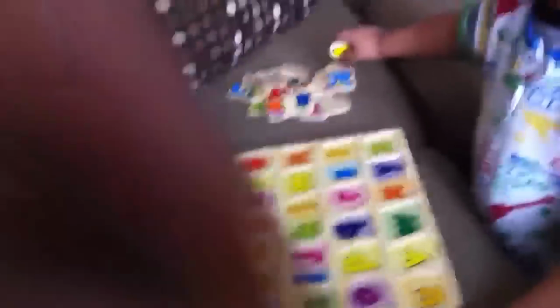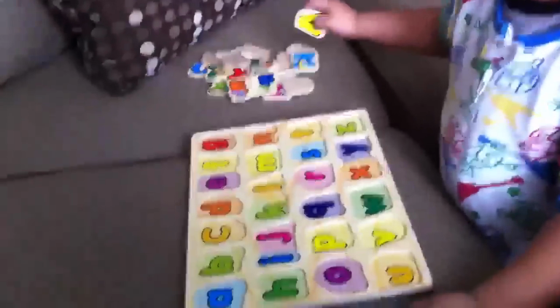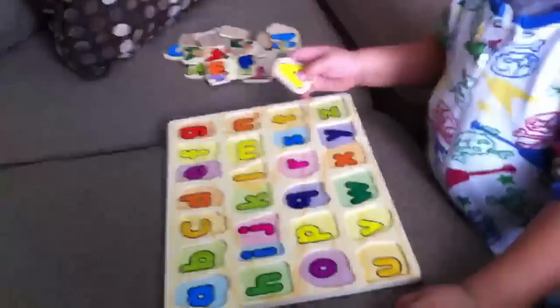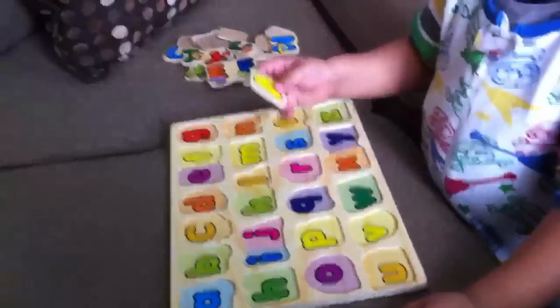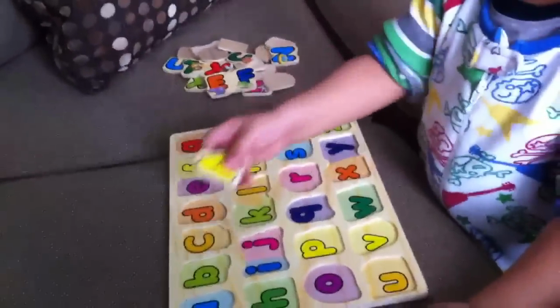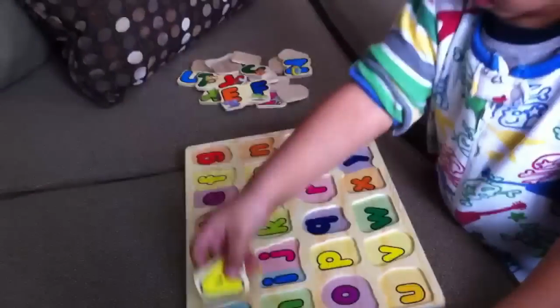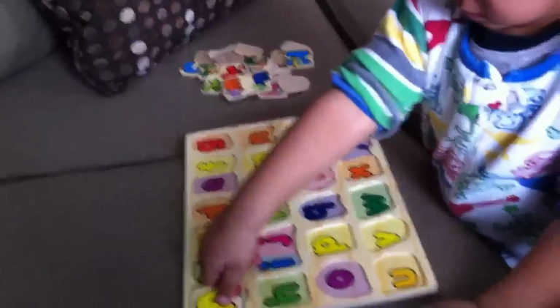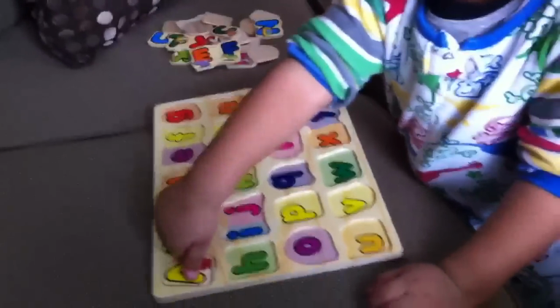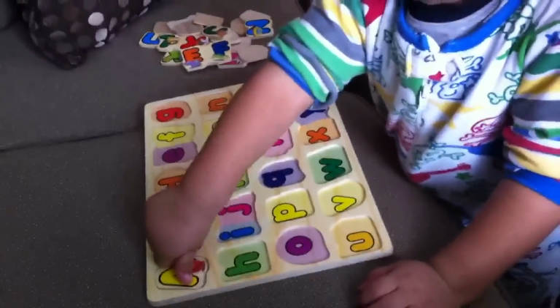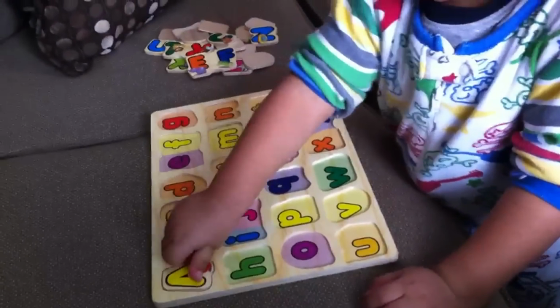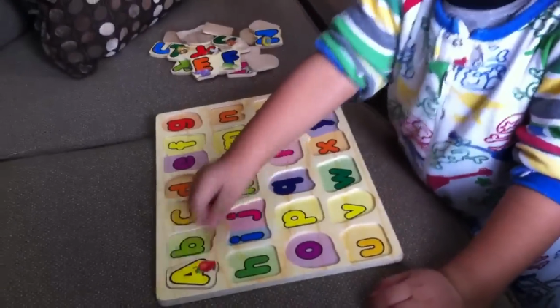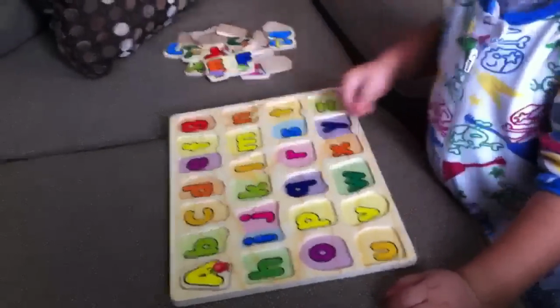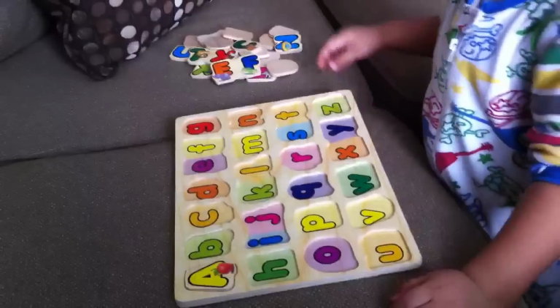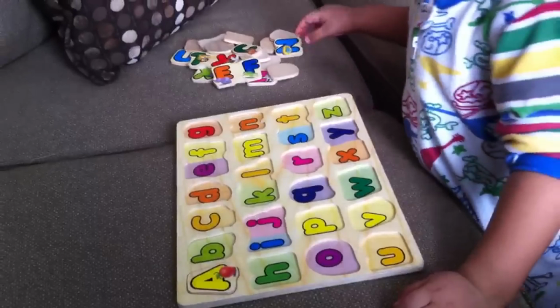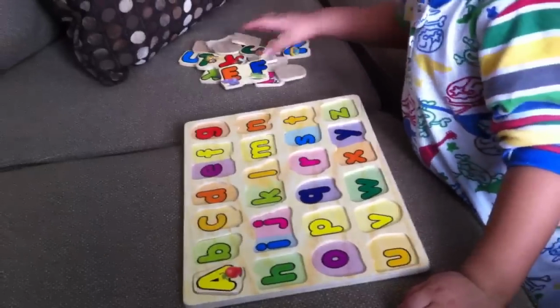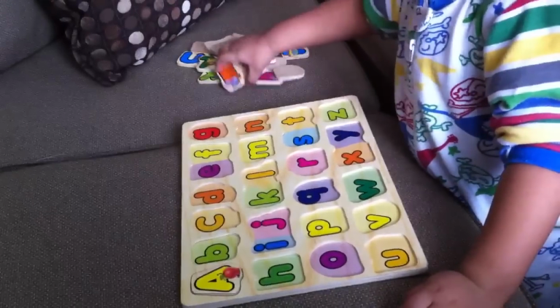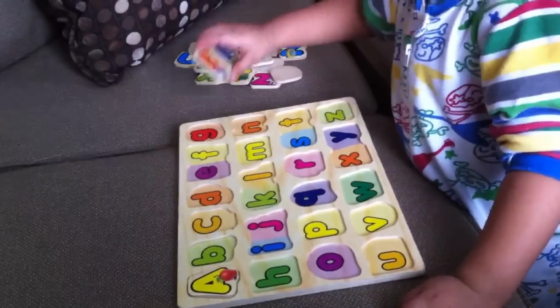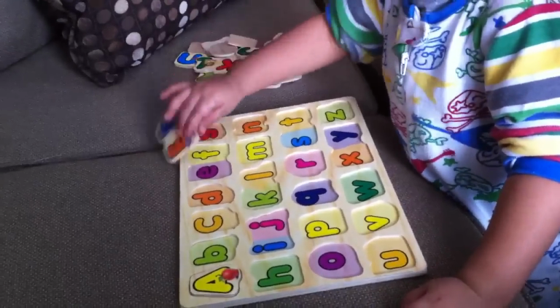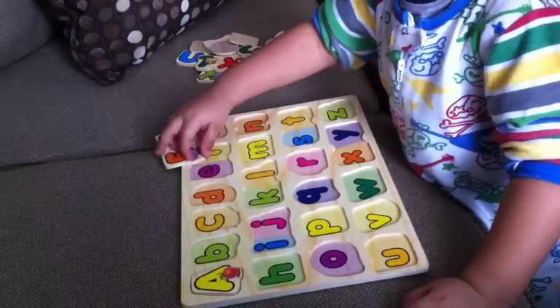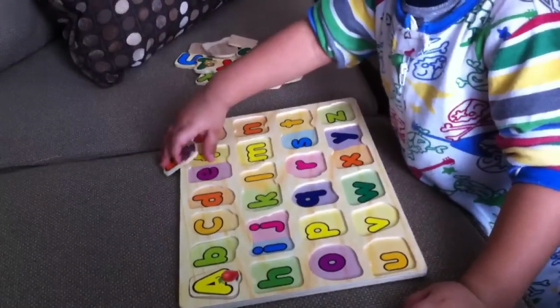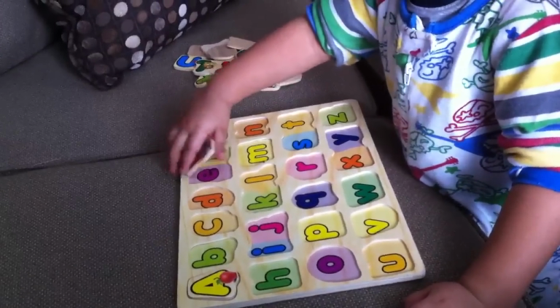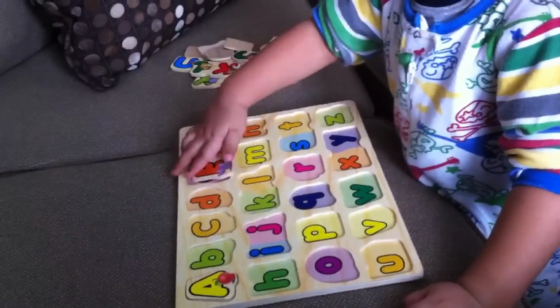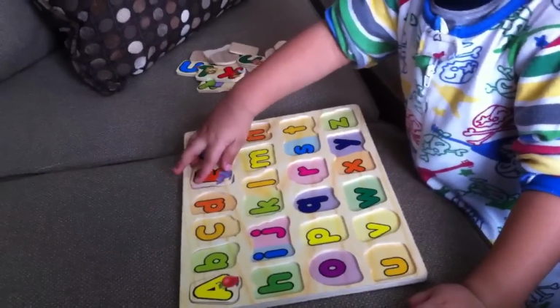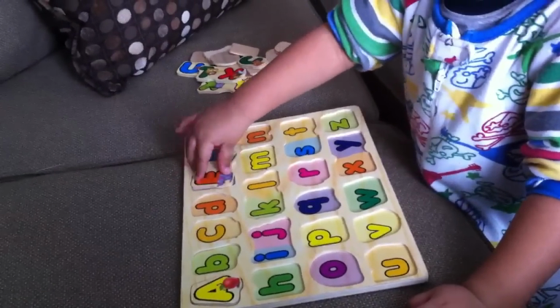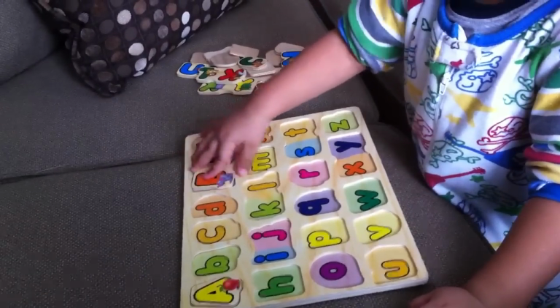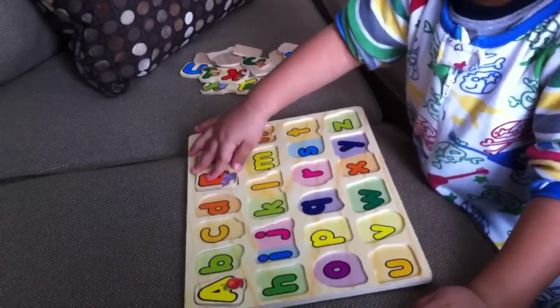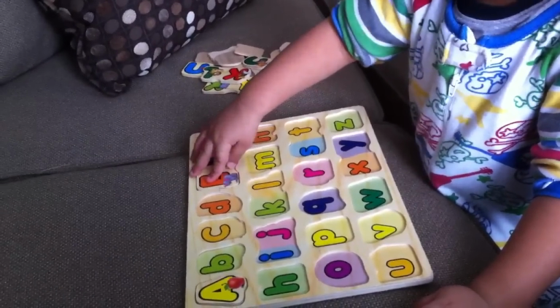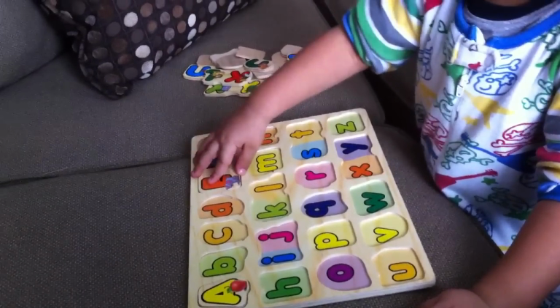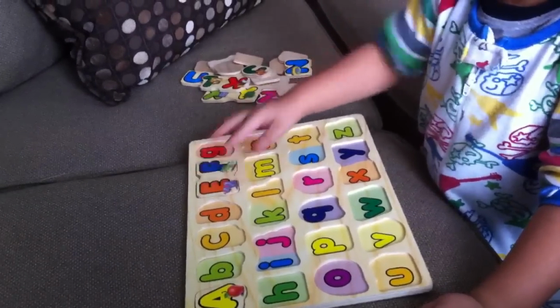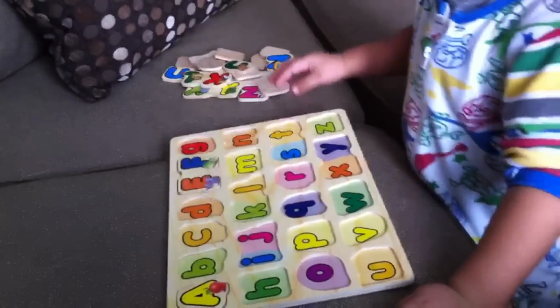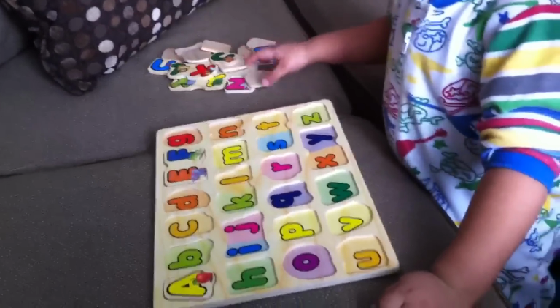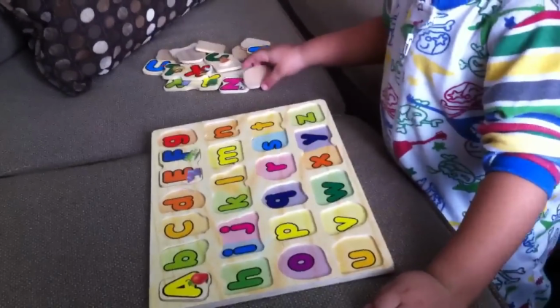What letter is that? A. A for apple. Good job, Zade. E. E for elephant. F for frog. Excellent work.